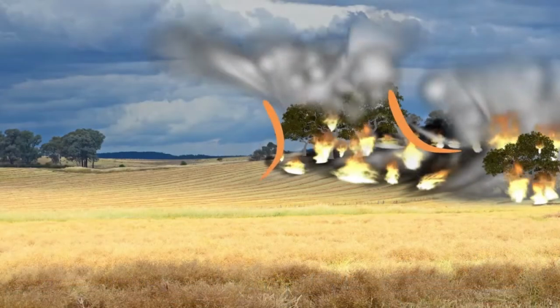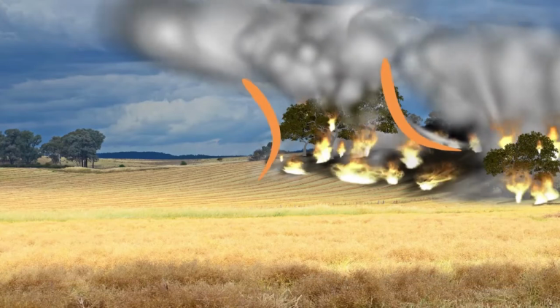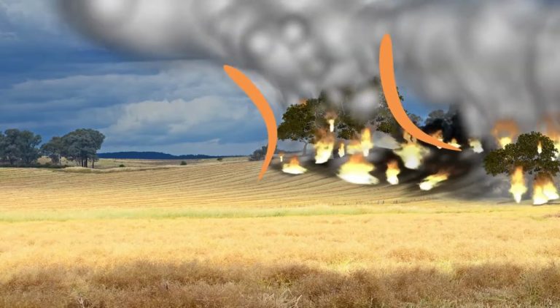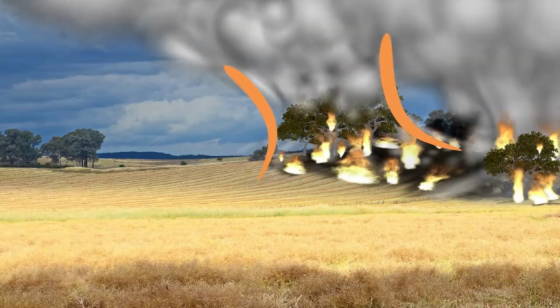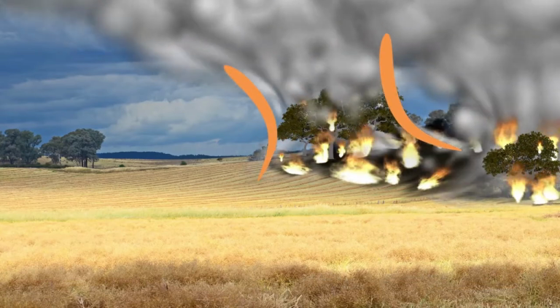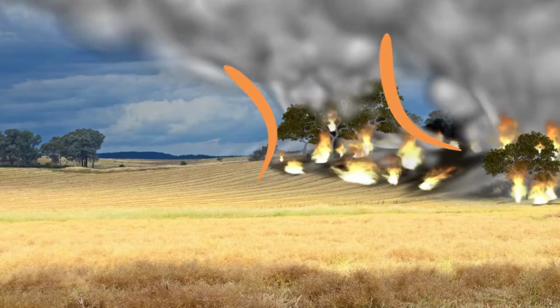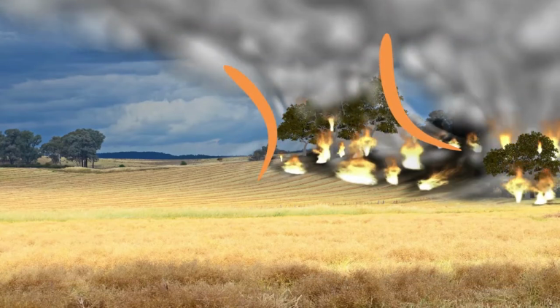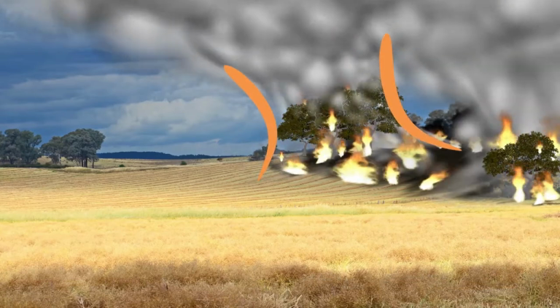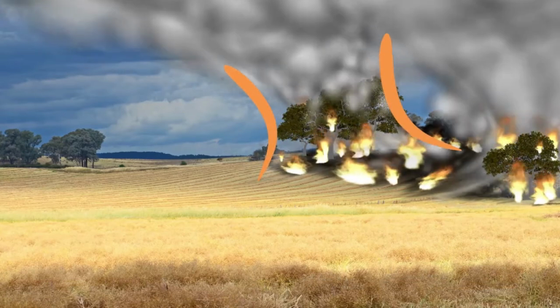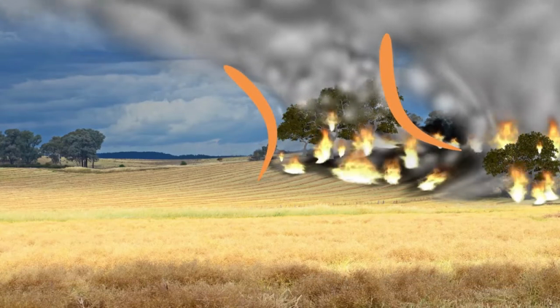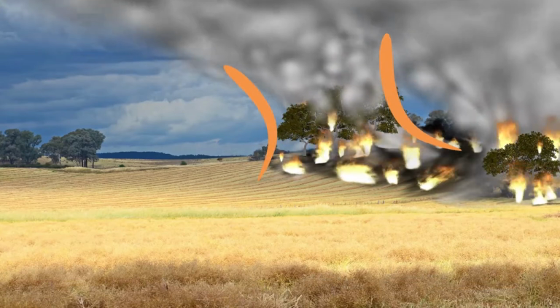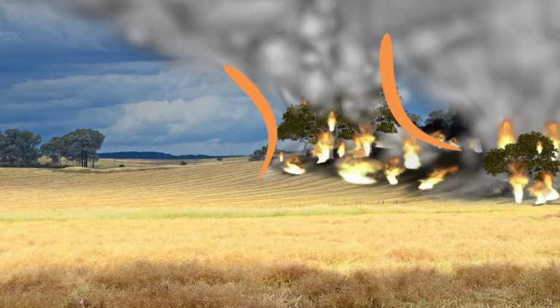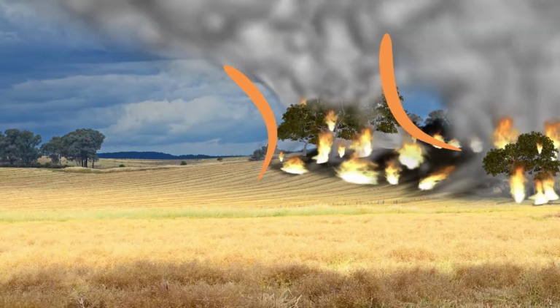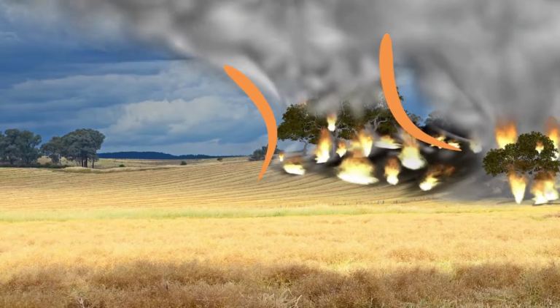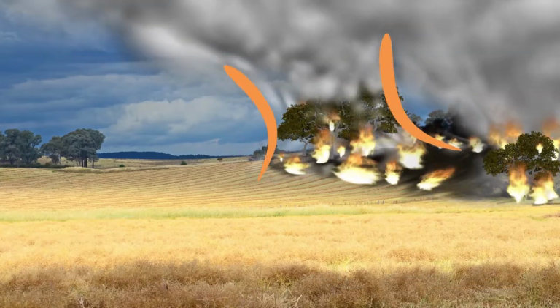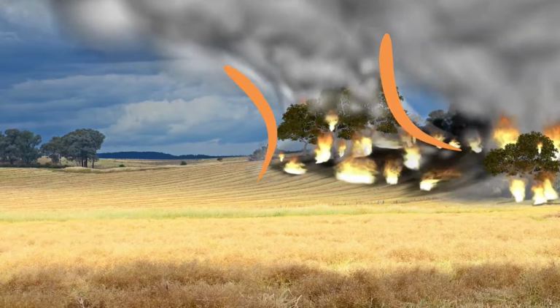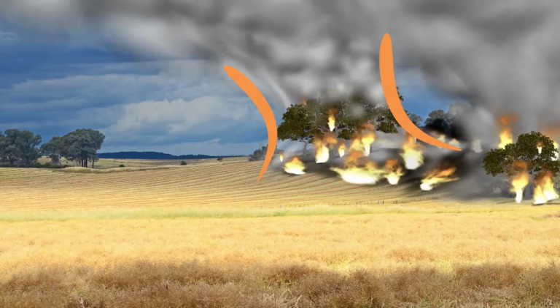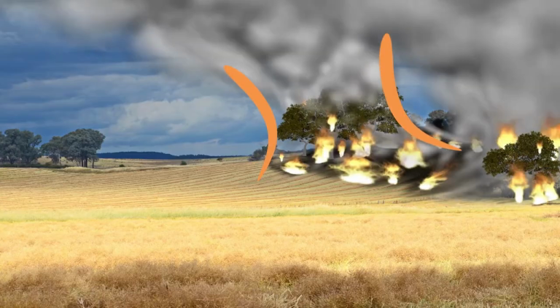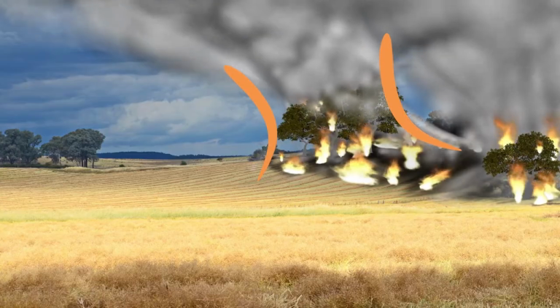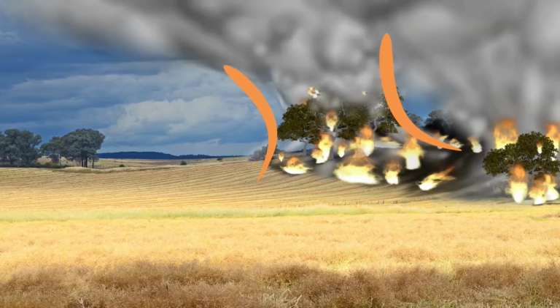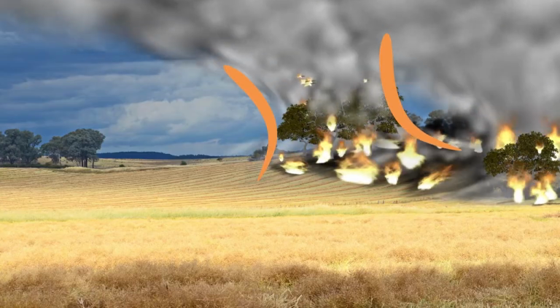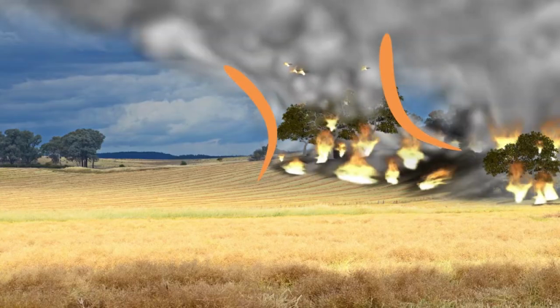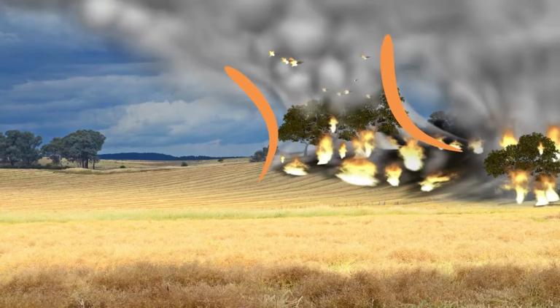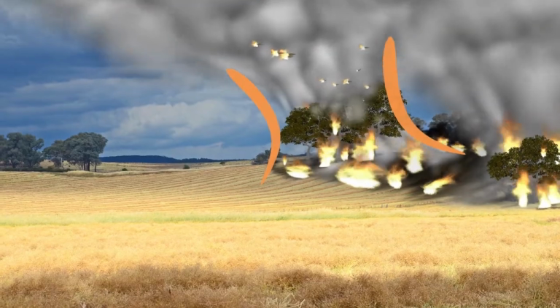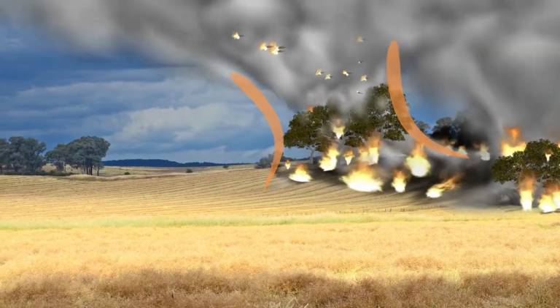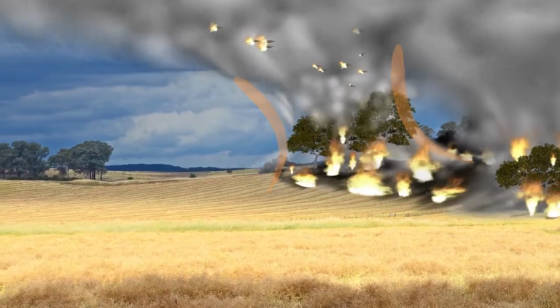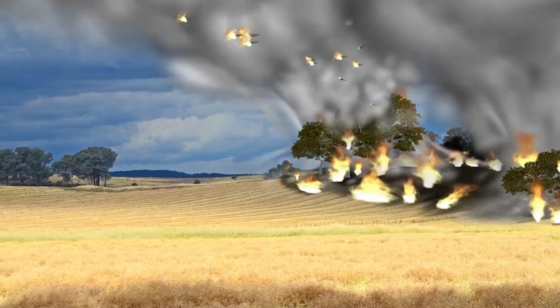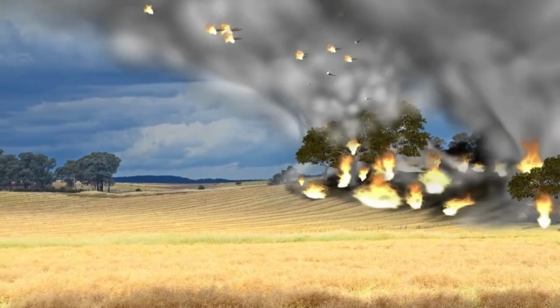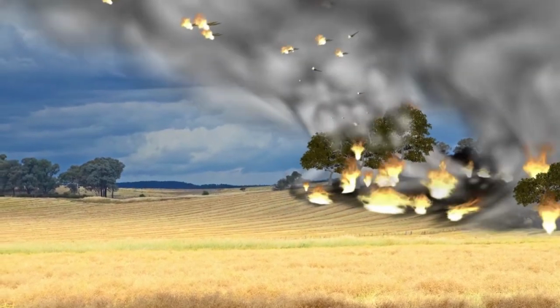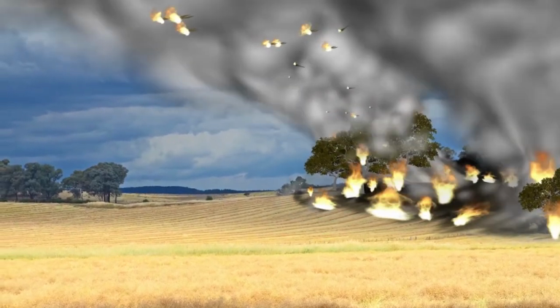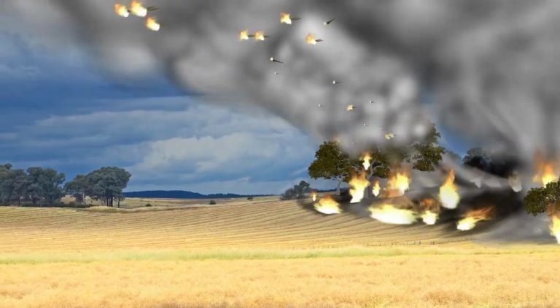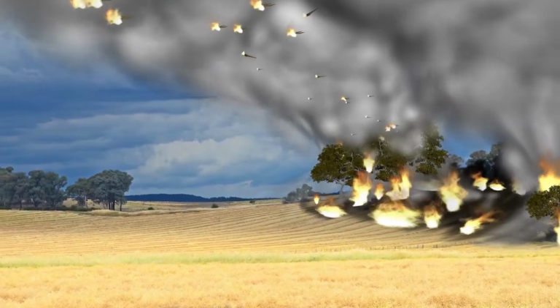It creates massive amounts of updraft, which sucks in air like a strong vacuum. This generates winds from all directions and increases the size and power of the smoke column.